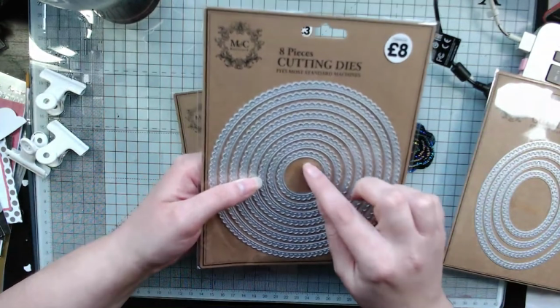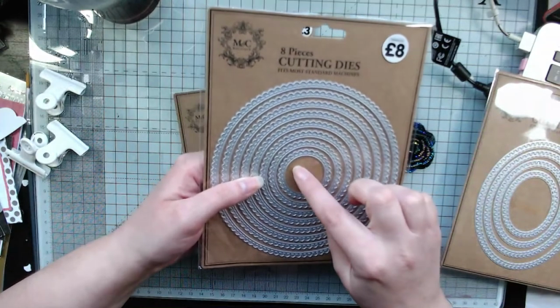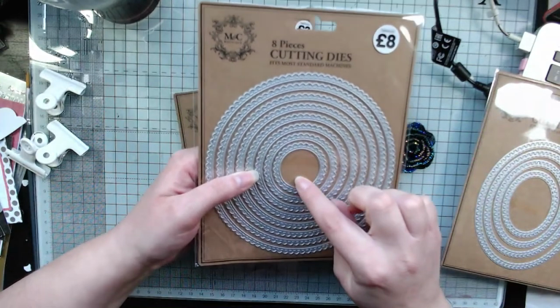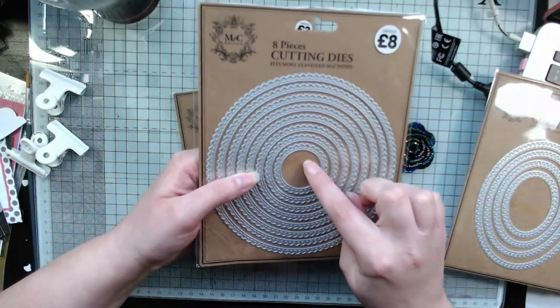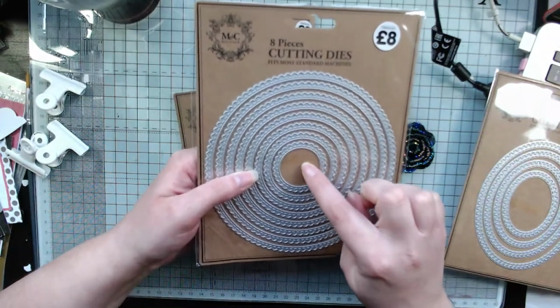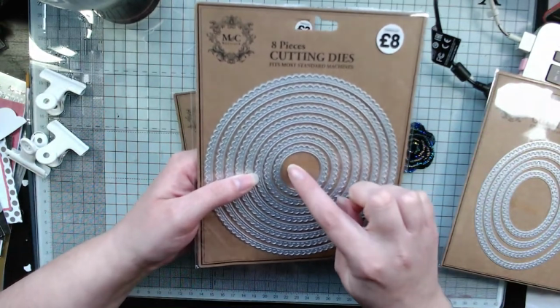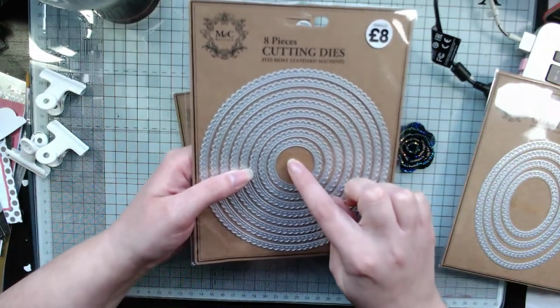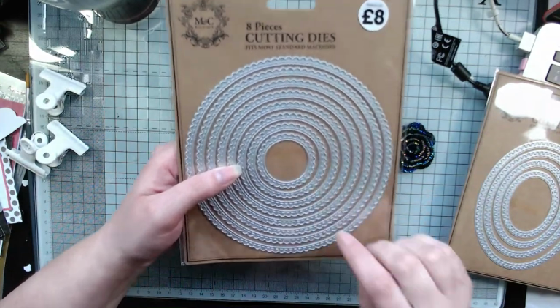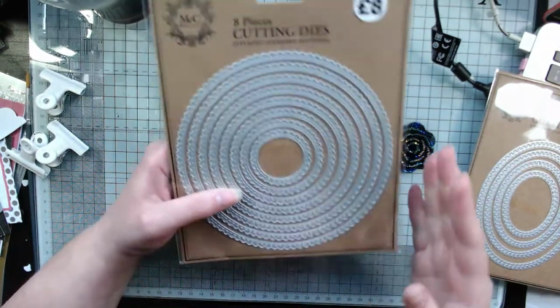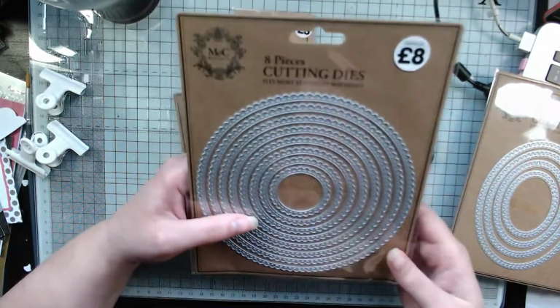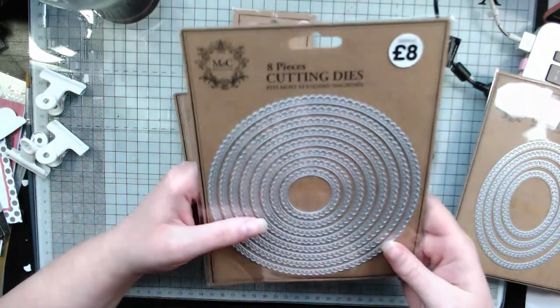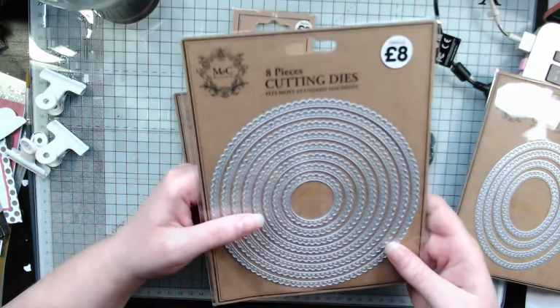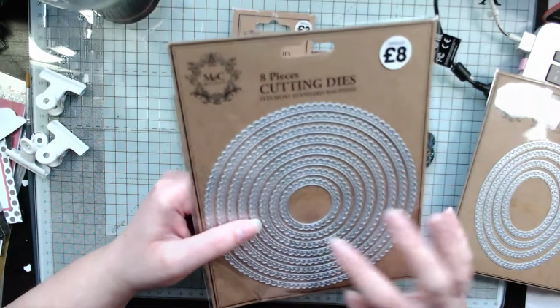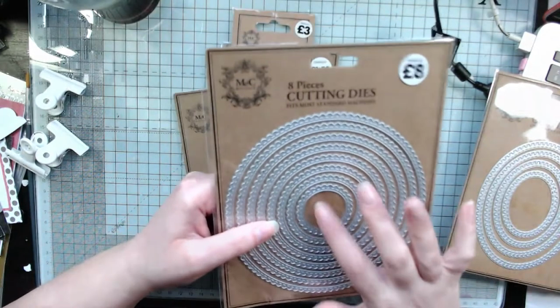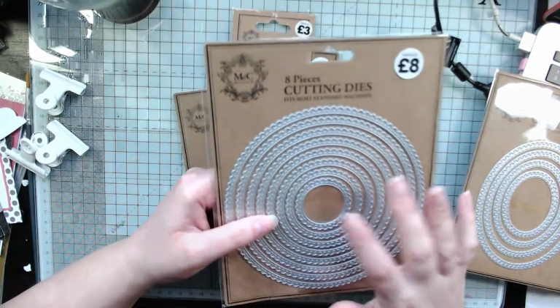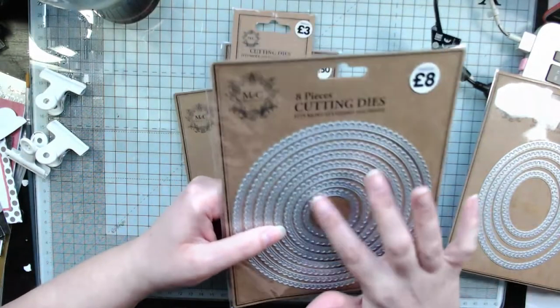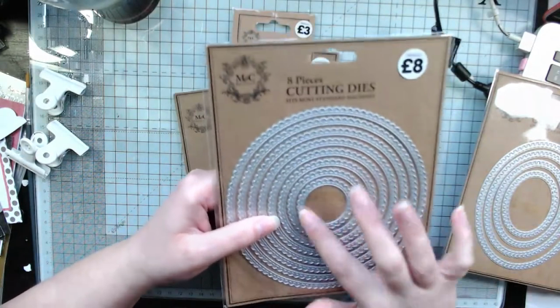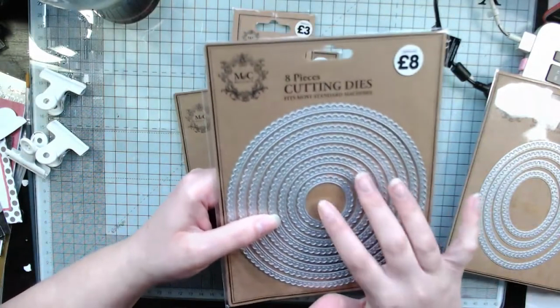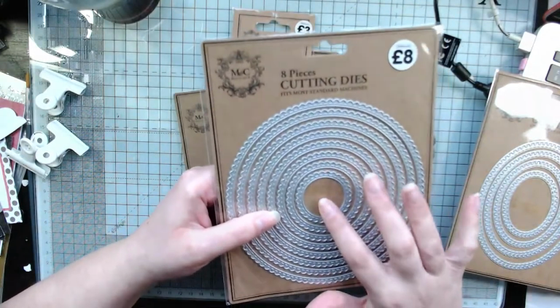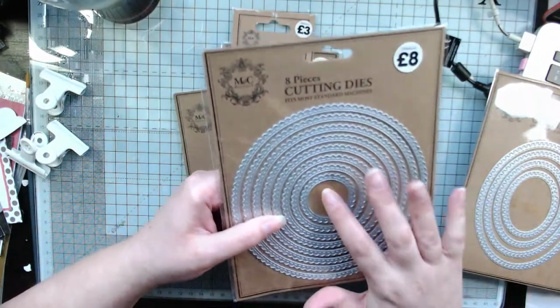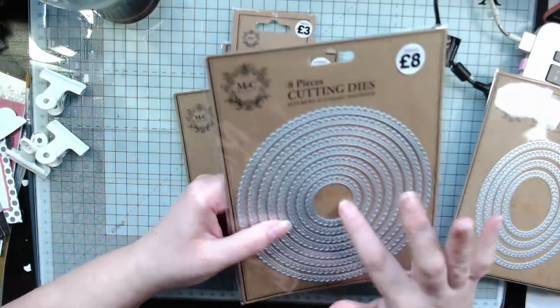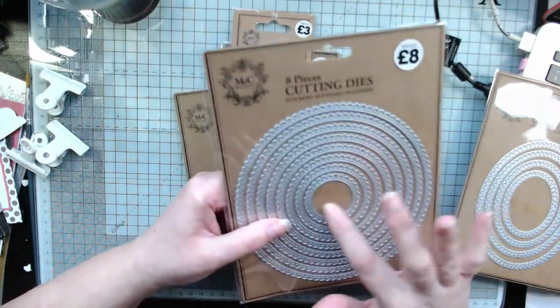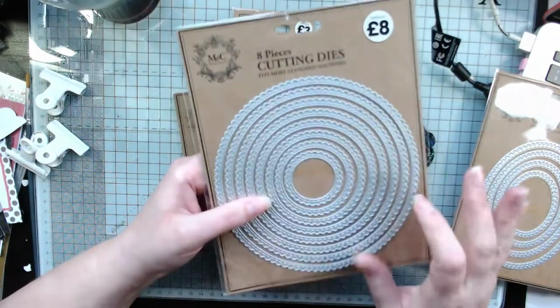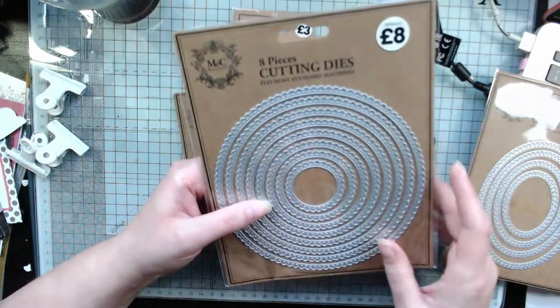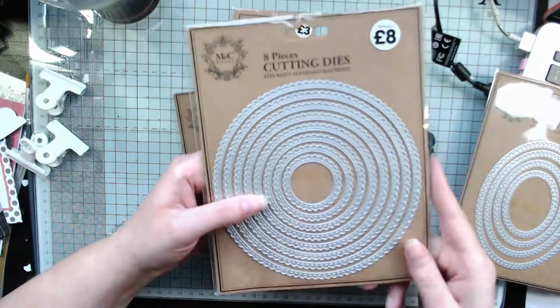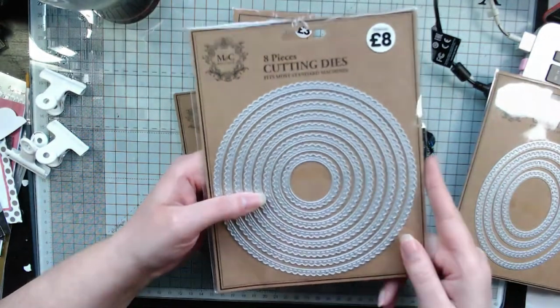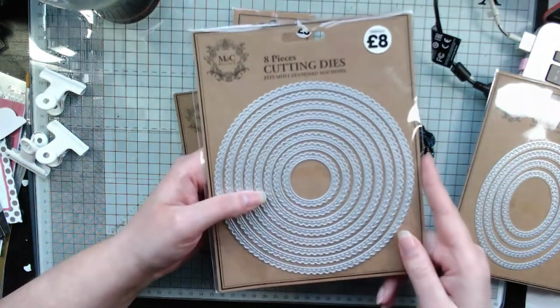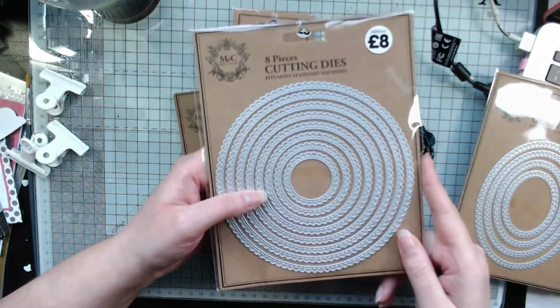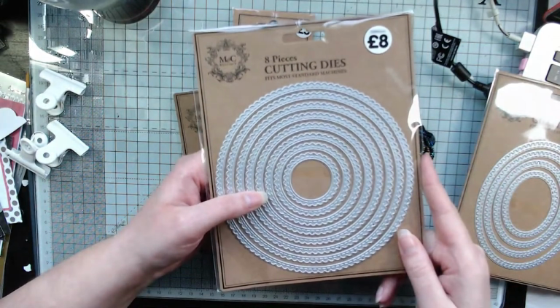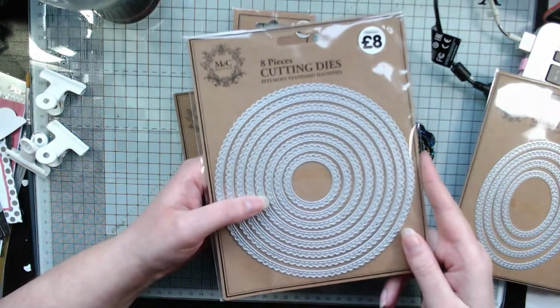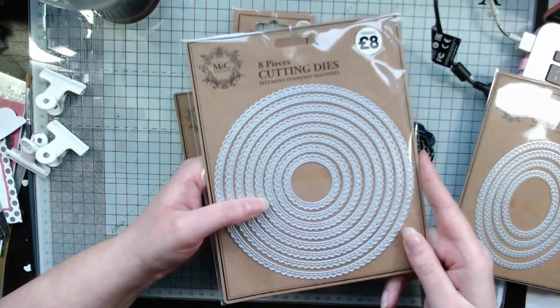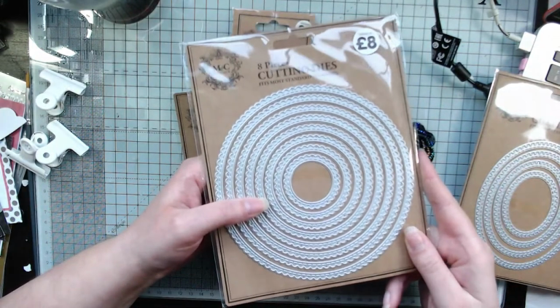Some of them you get a really, really small one and it's just too small to do anything with, but I still think that would be nice with some Lily of the Valley sentiments inside. Not that I have any of those, but if you do, you could use it.